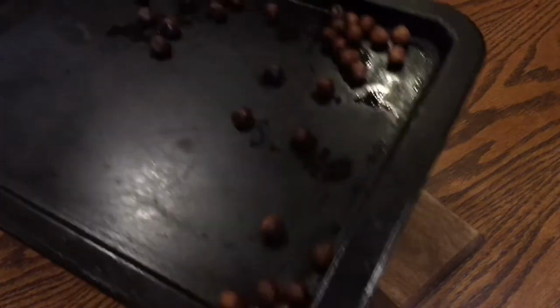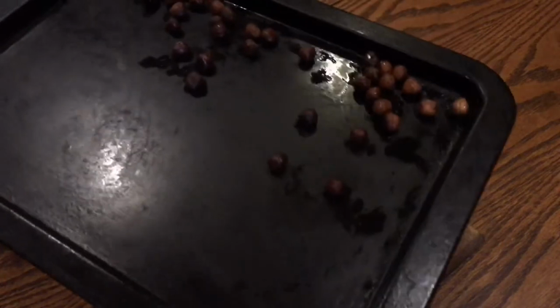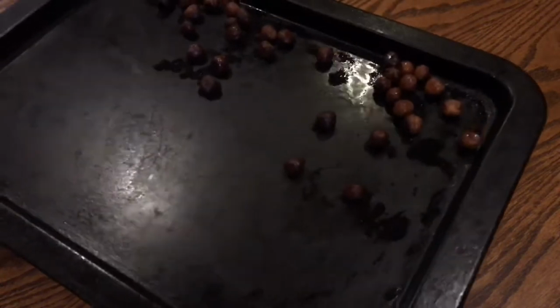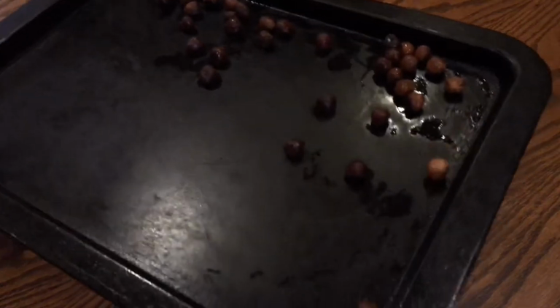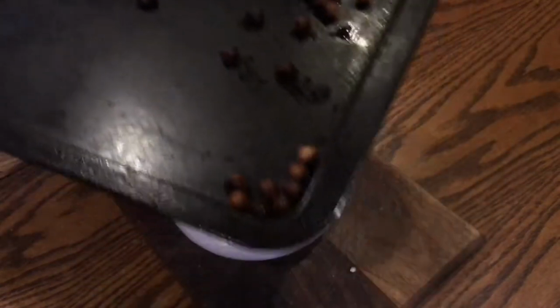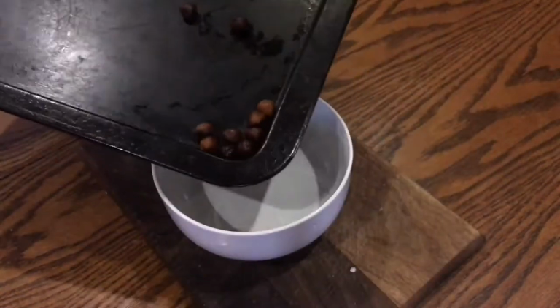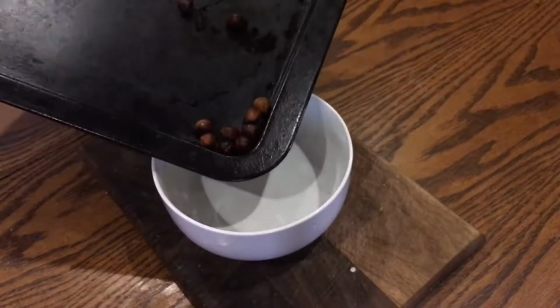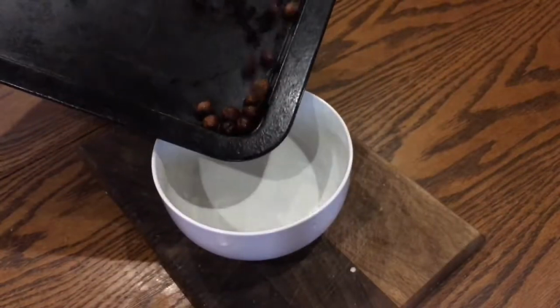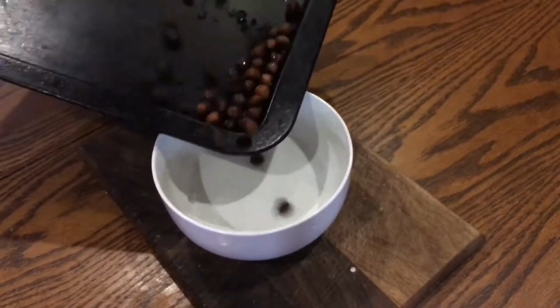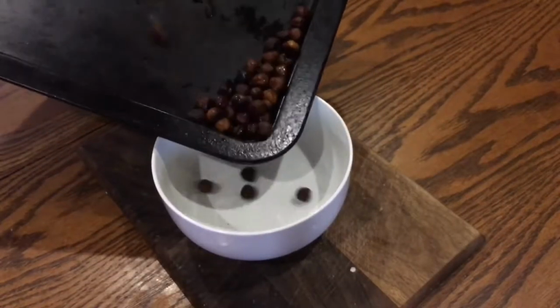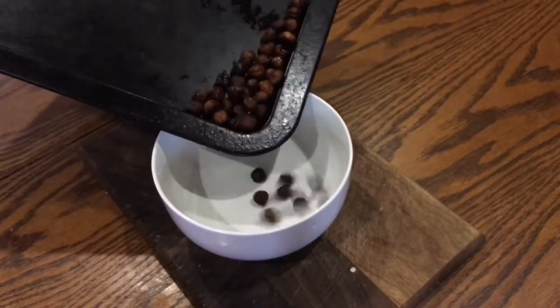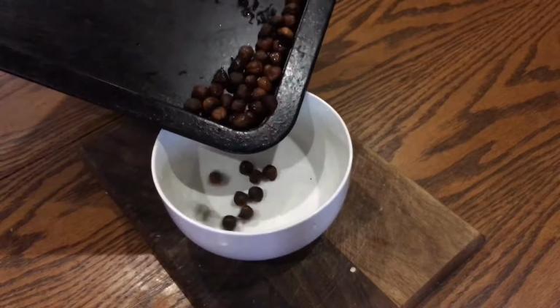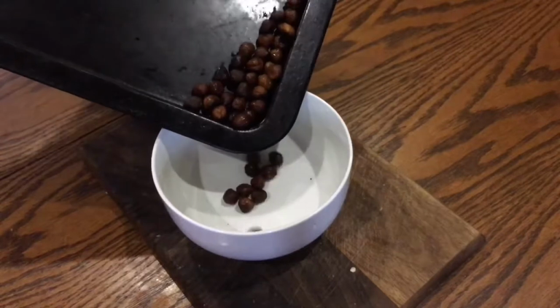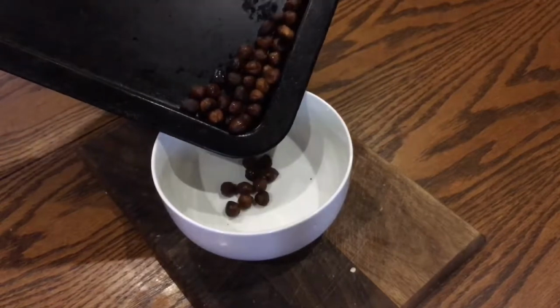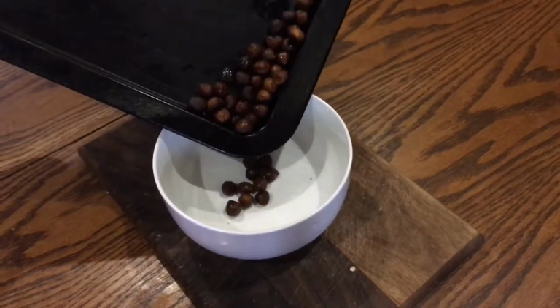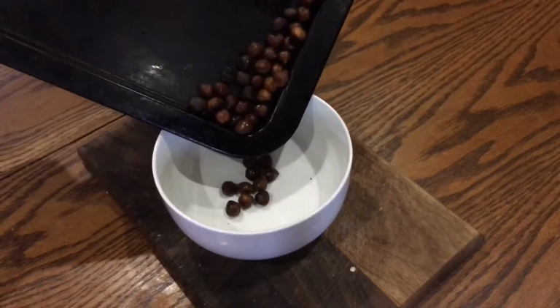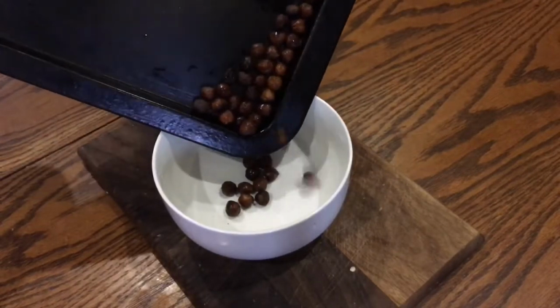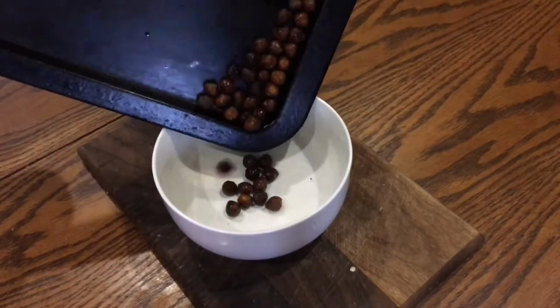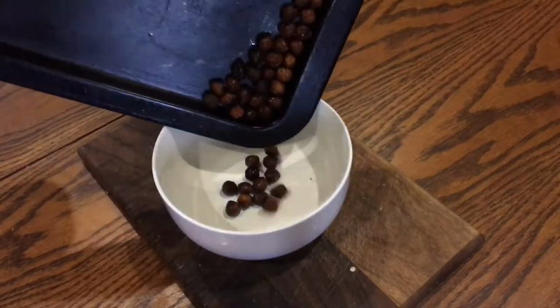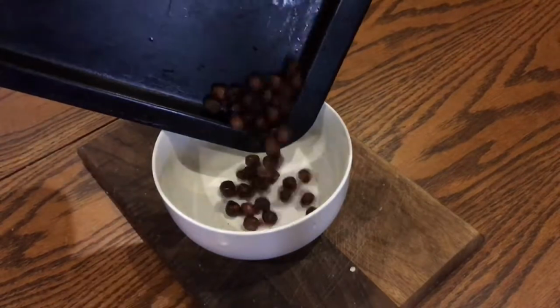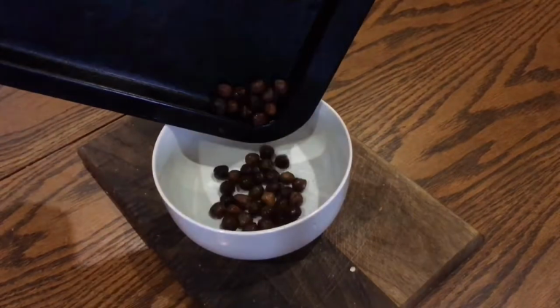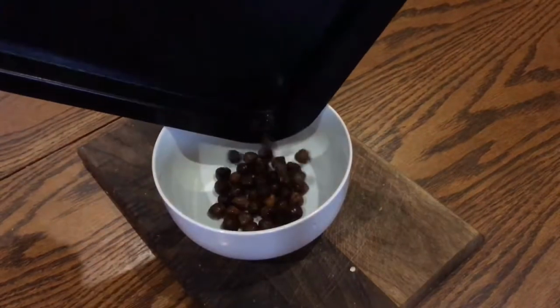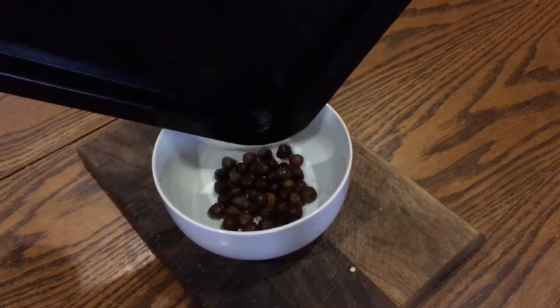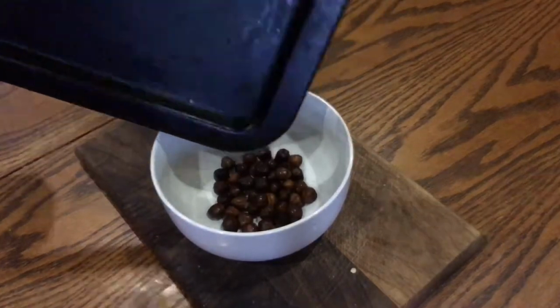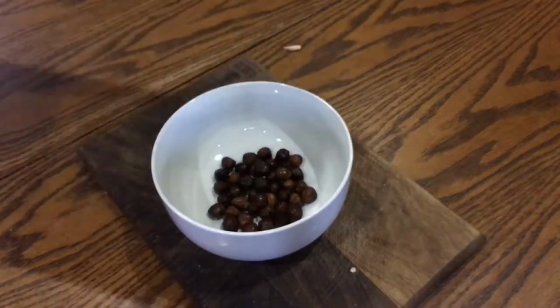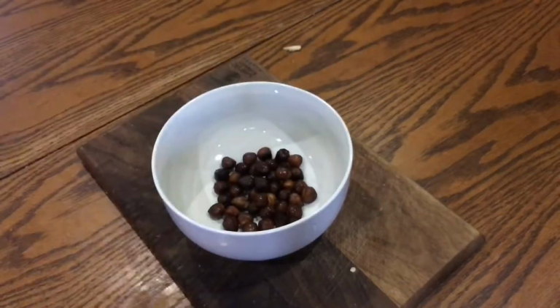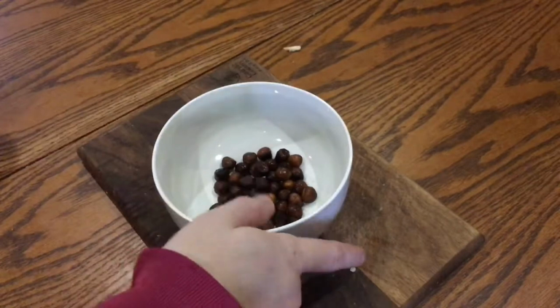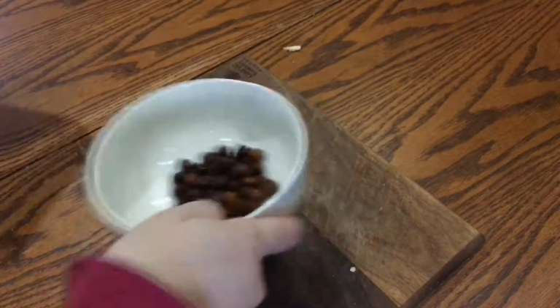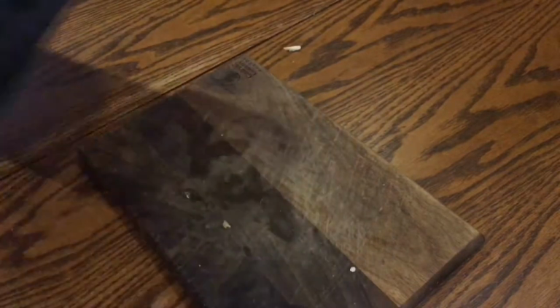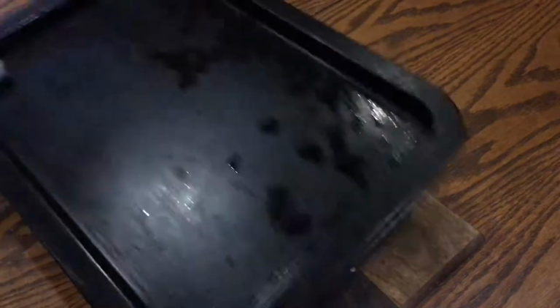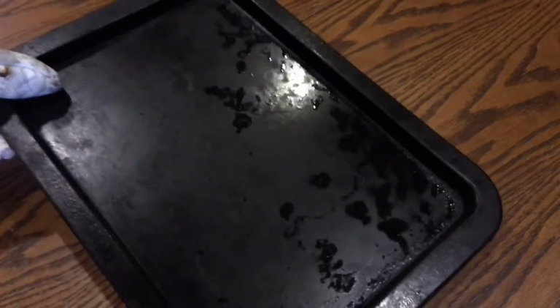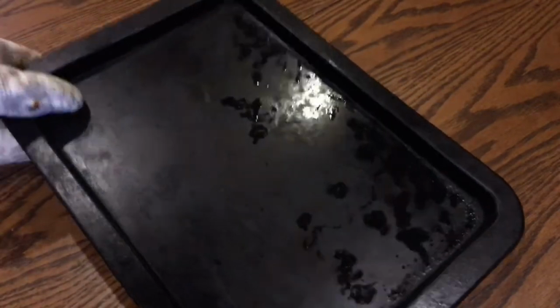Once the nuts have a good colour, add them to a bowl. If you were using unblanched nuts, wait till they've cooled and rub them between your palms until the skins come off. Now set them aside to cool.